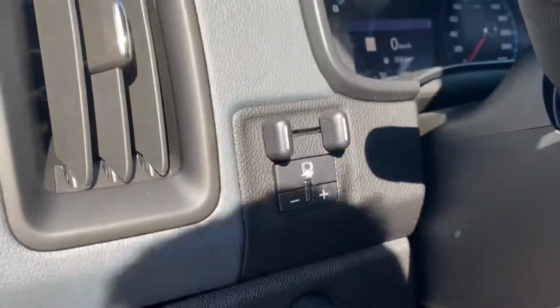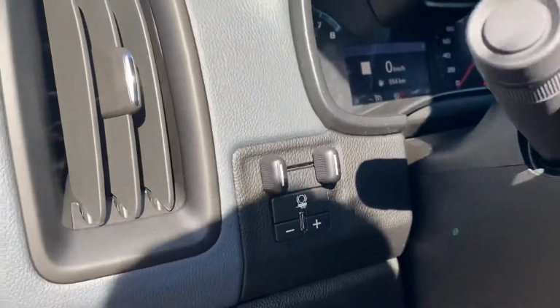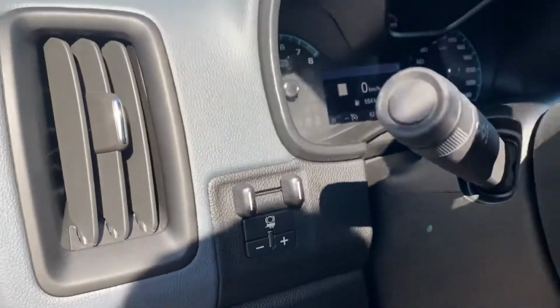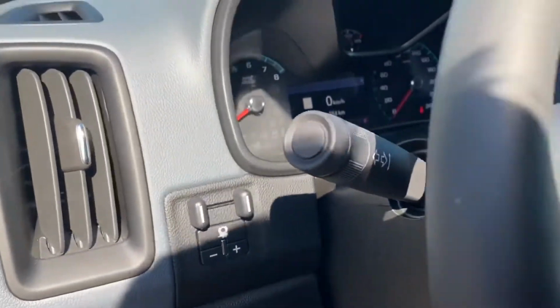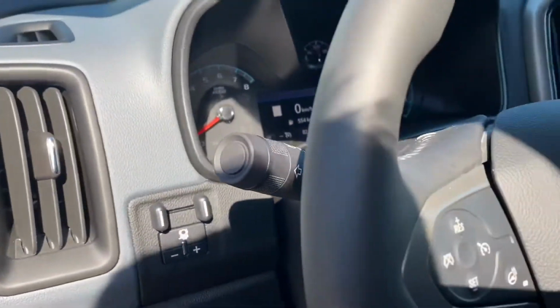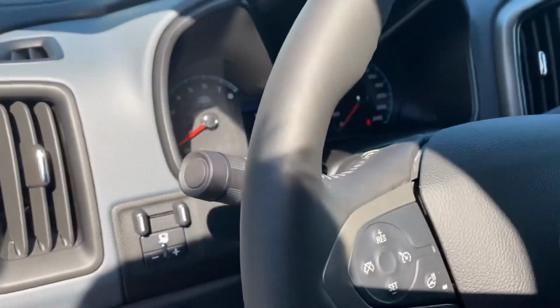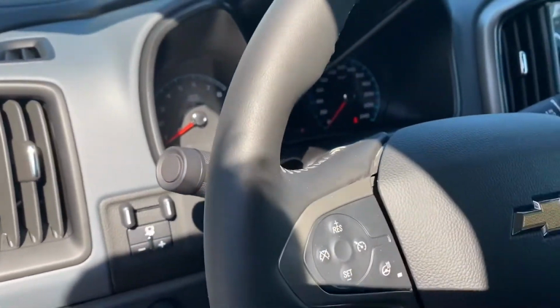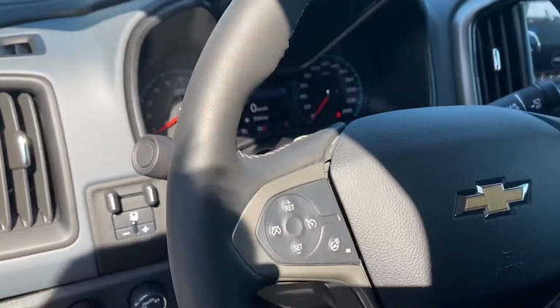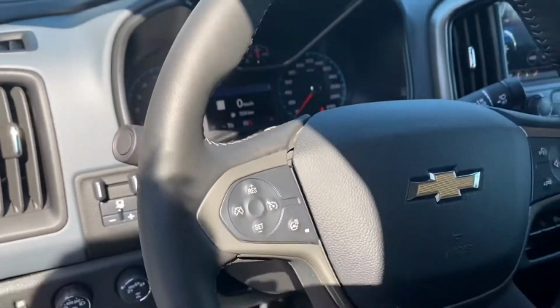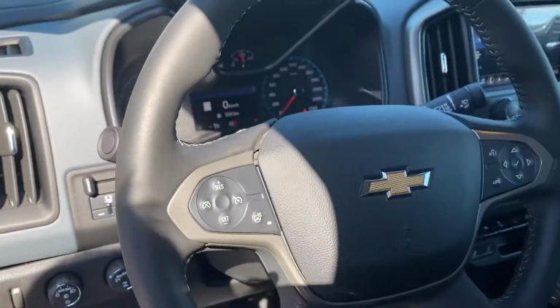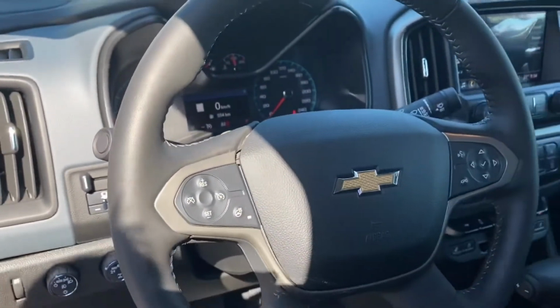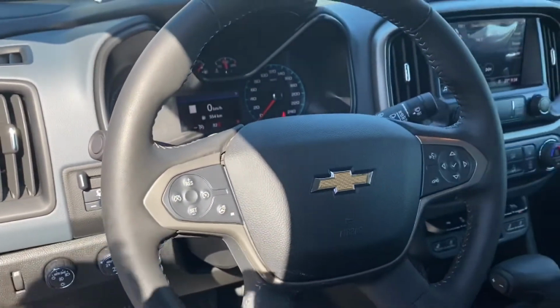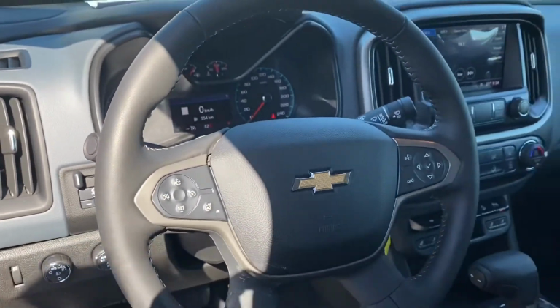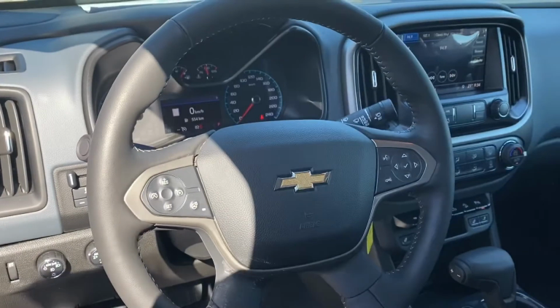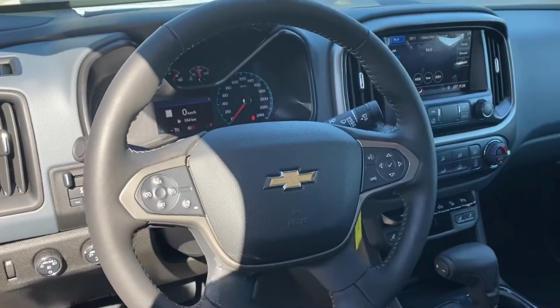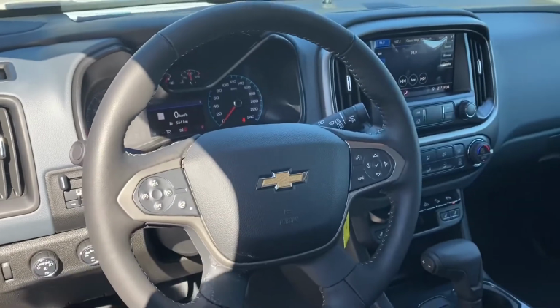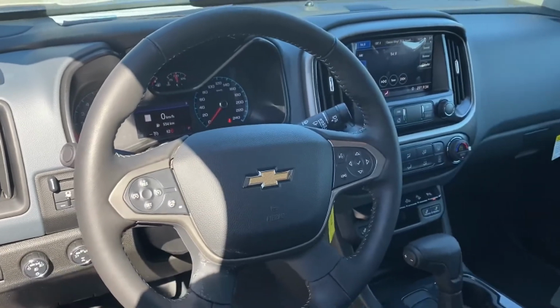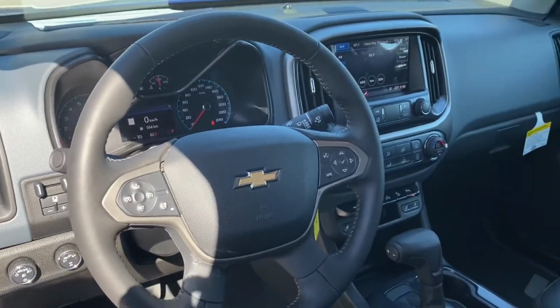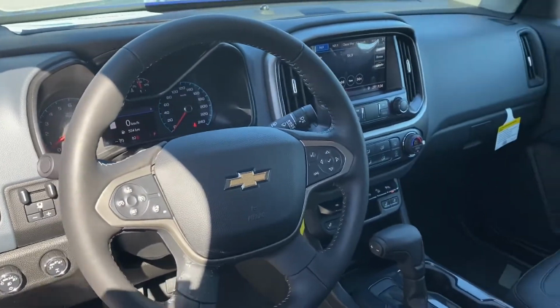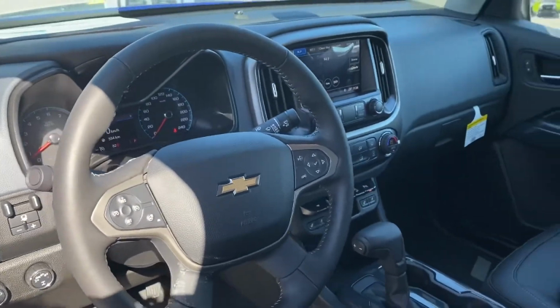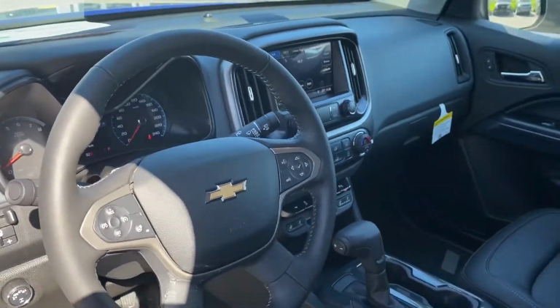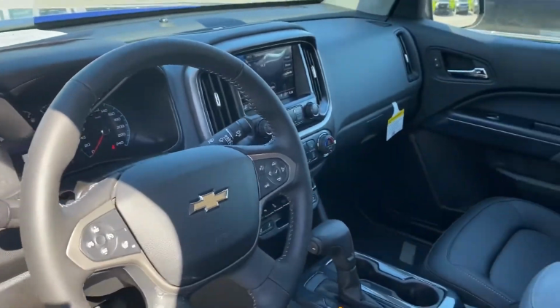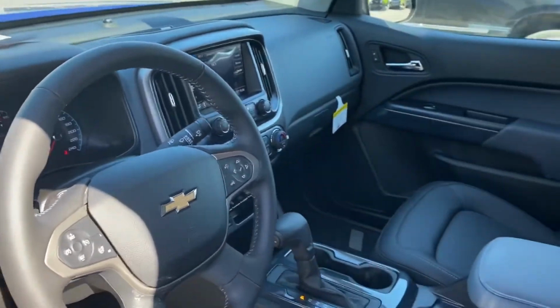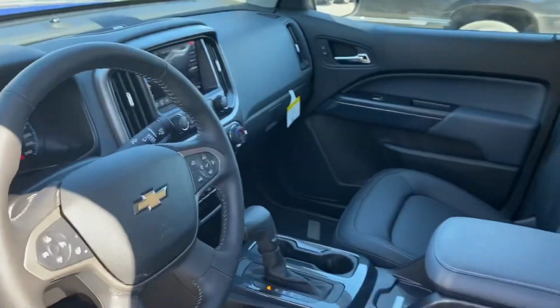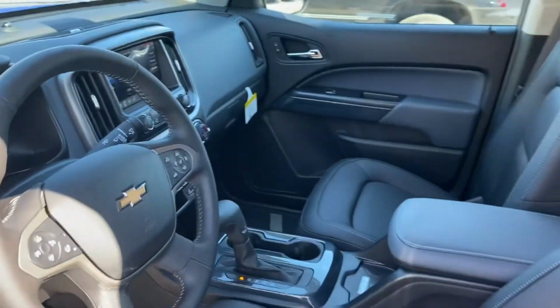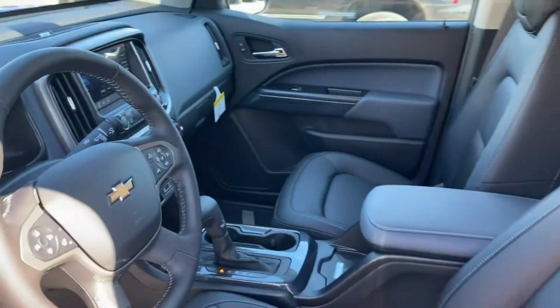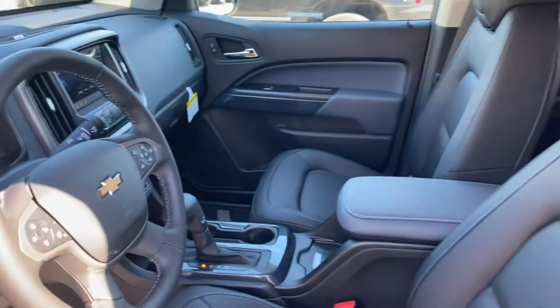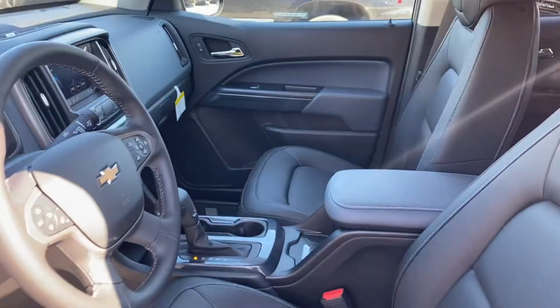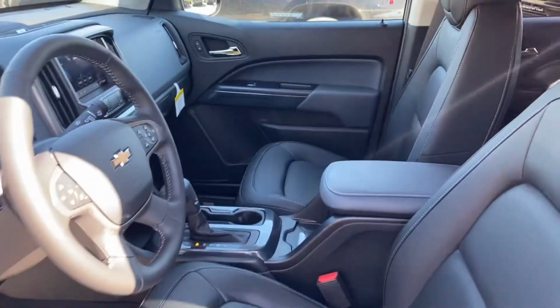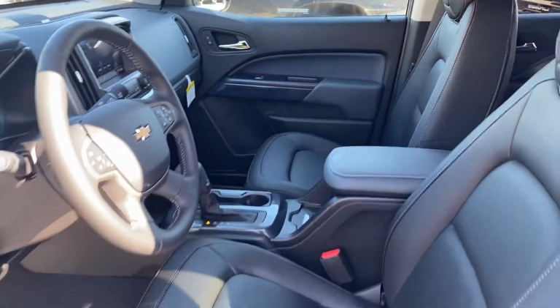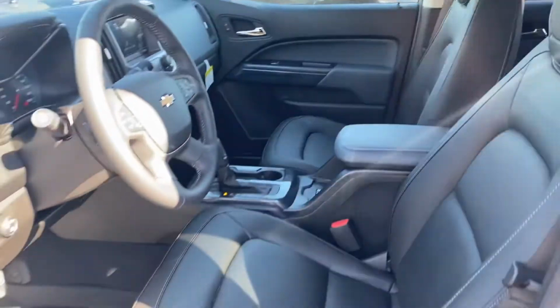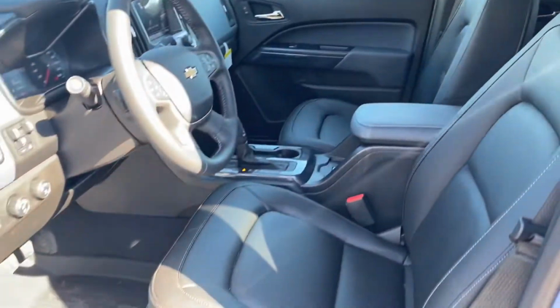On our steering wheel, we have our media controls, cruise control, and a heated steering wheel to match the heated leather seats, which makes your ride comfy in all seasons.